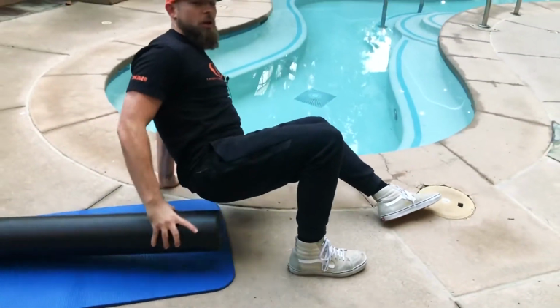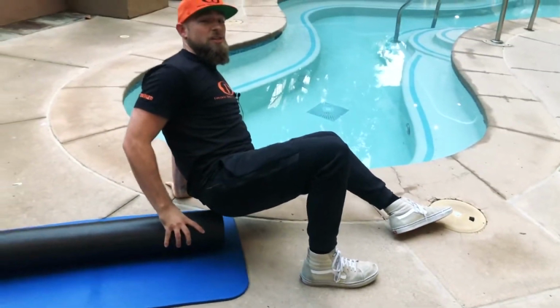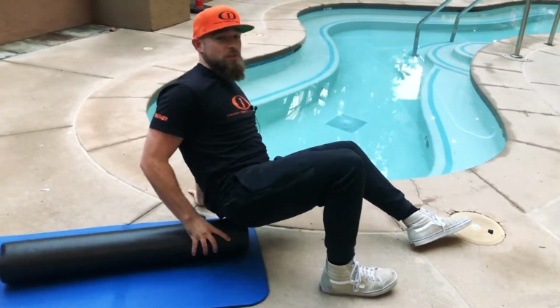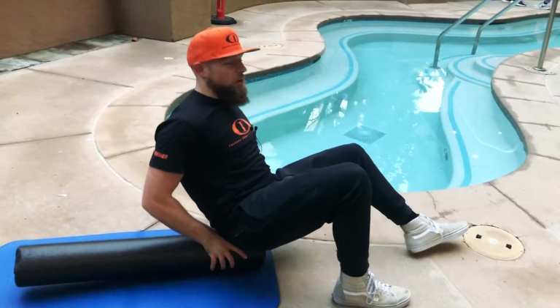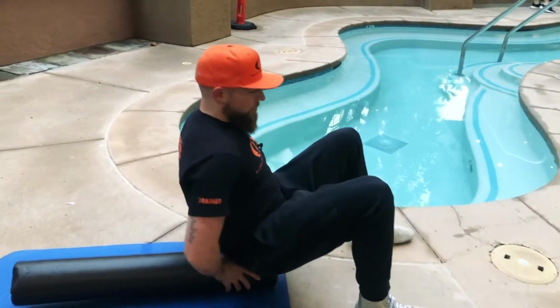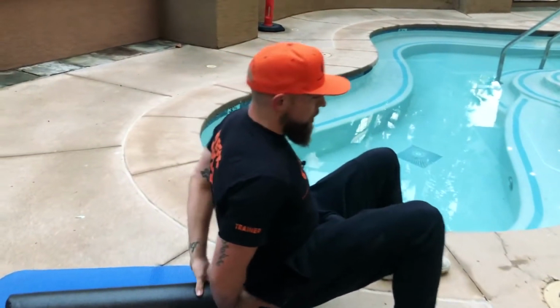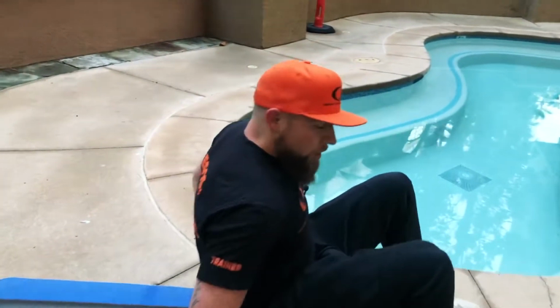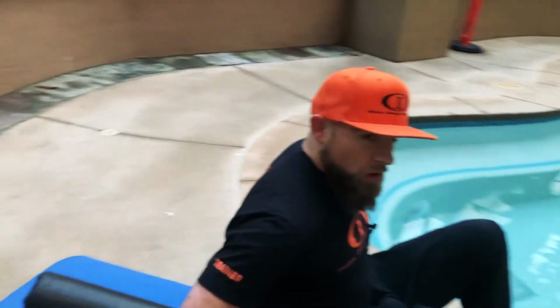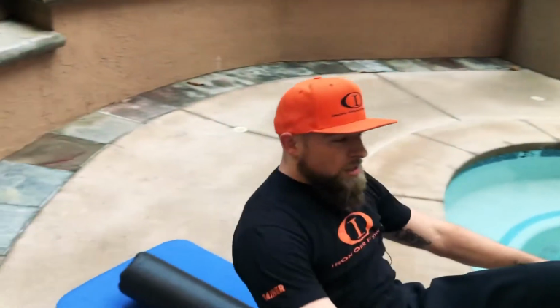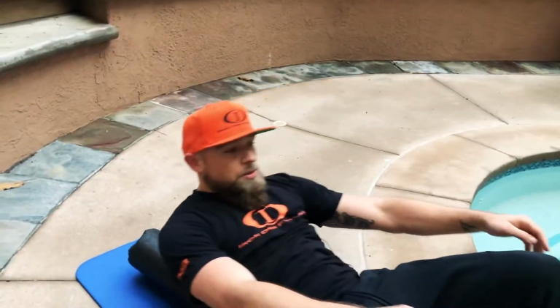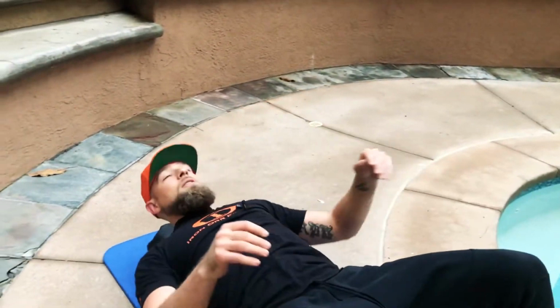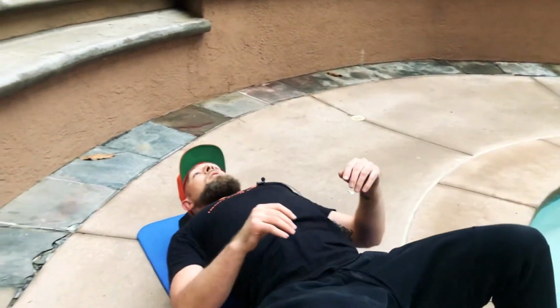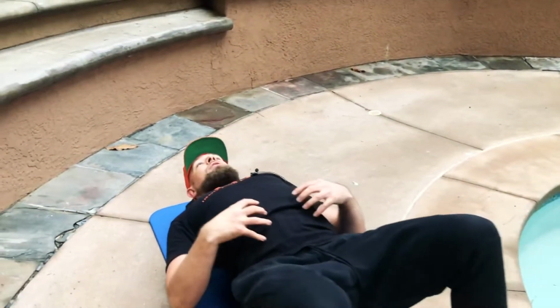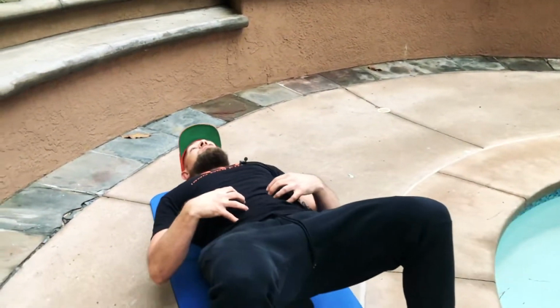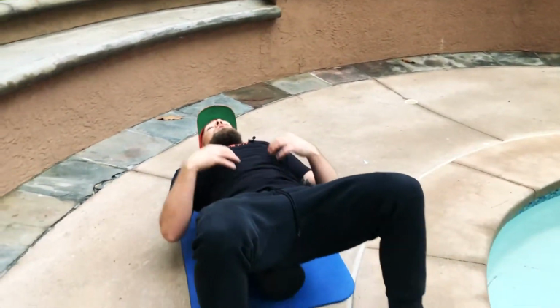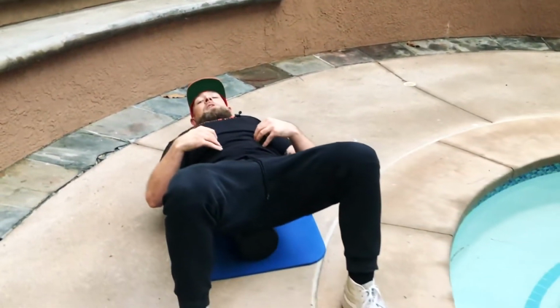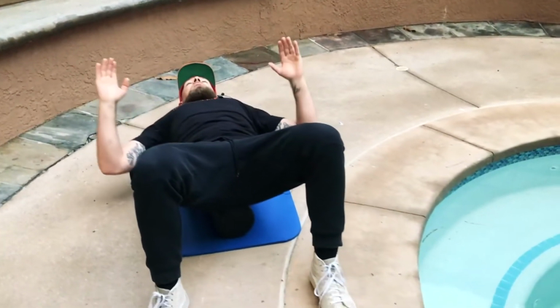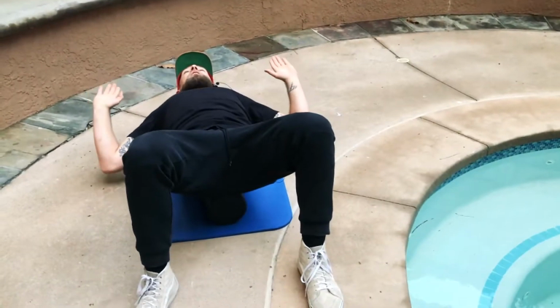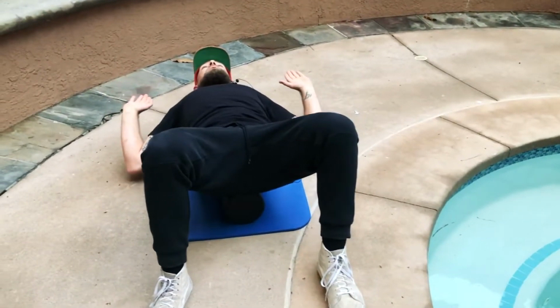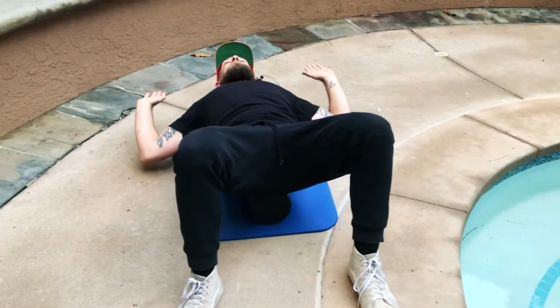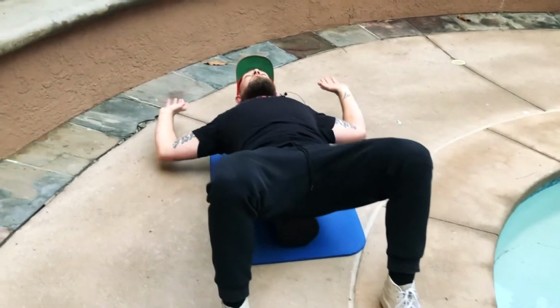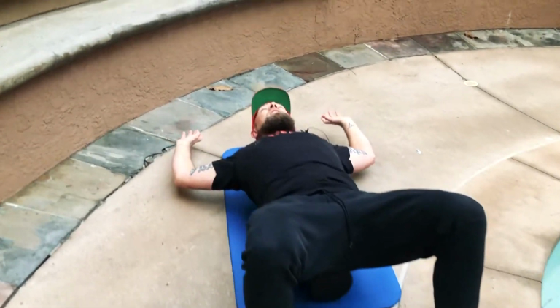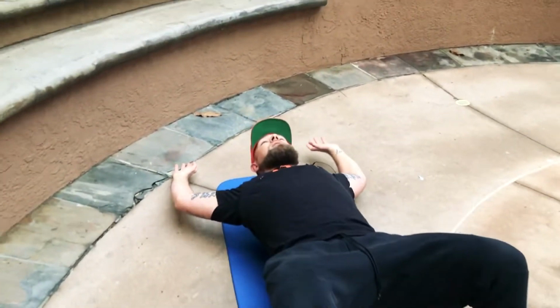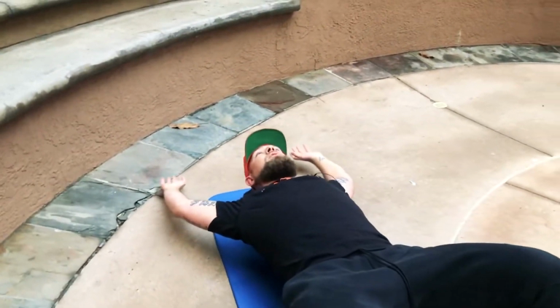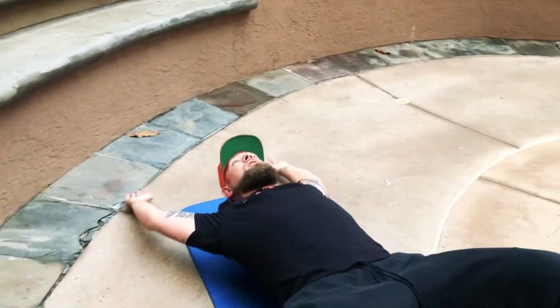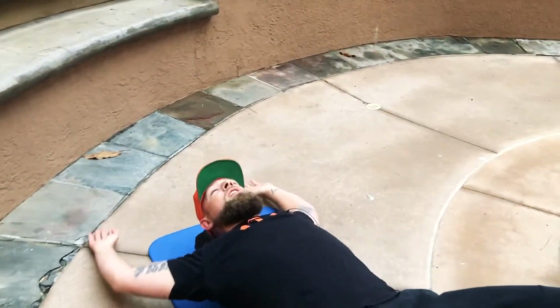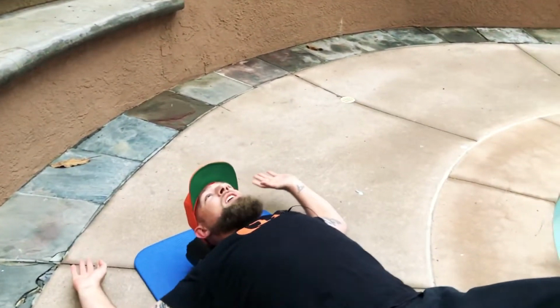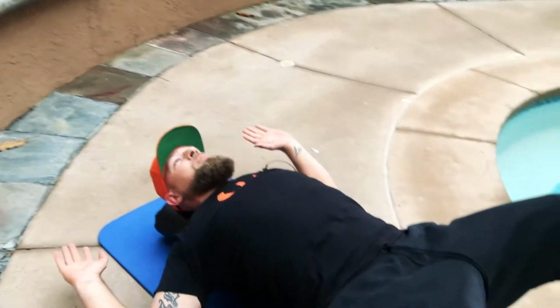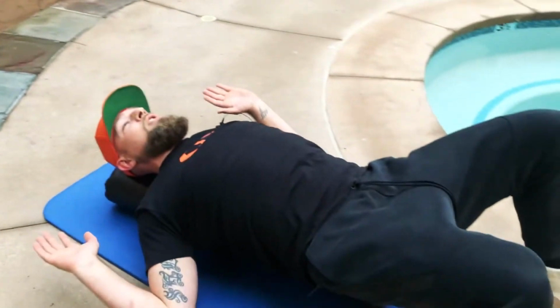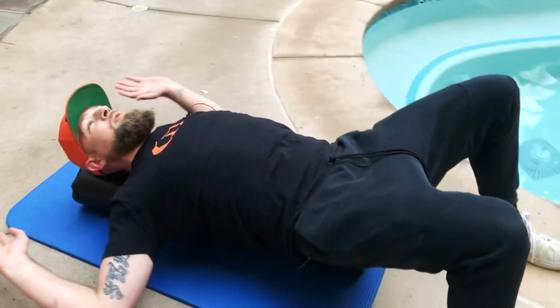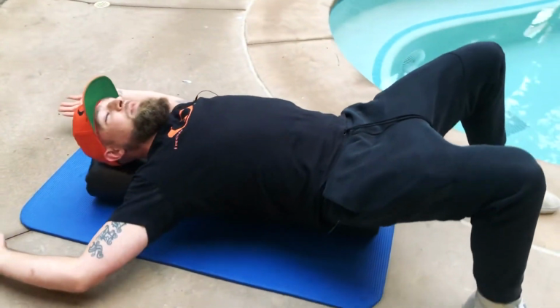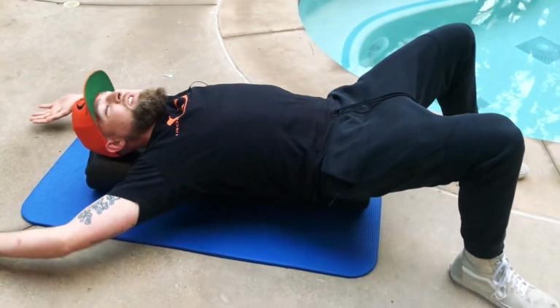Then we're going angels — just like snow angels, except with the foam roll. Foam roll long ways along the spine. Make sure first thing, we brace our core, we keep our spine flat, both arms out to the side. Try and get your hands, elbows, forearms down to the ground. As you can see, I was playing too much Overwatch this weekend — I can't get my hands down there.